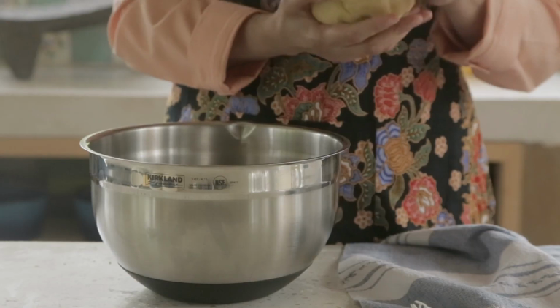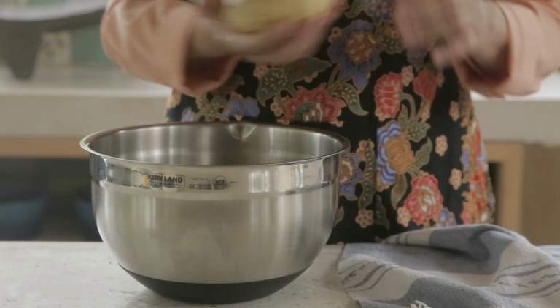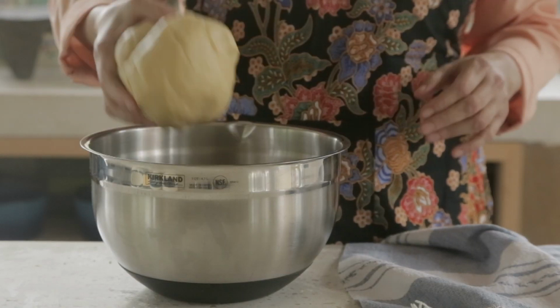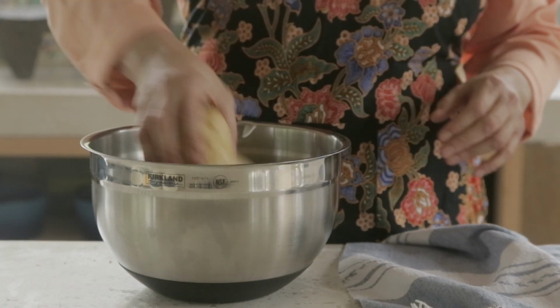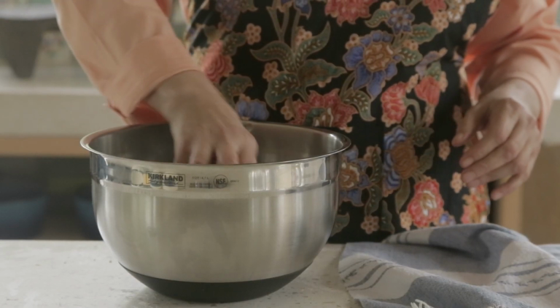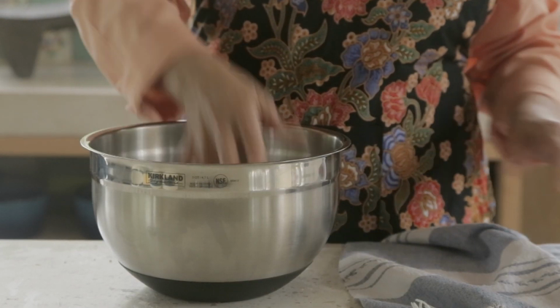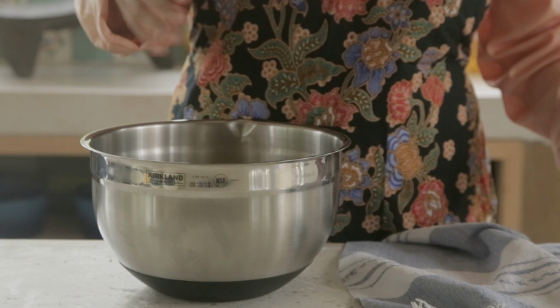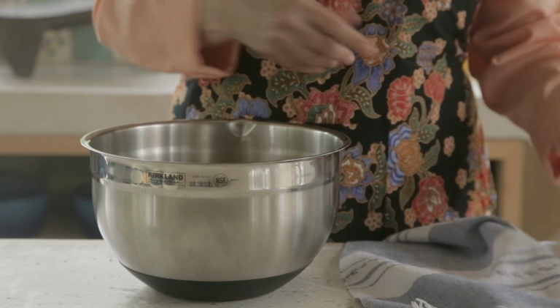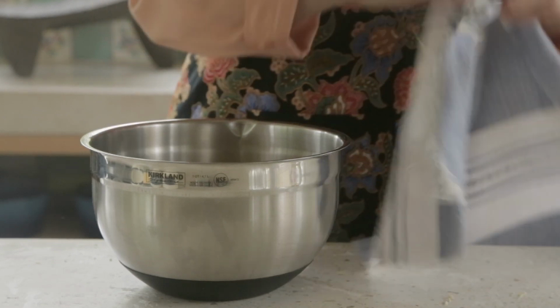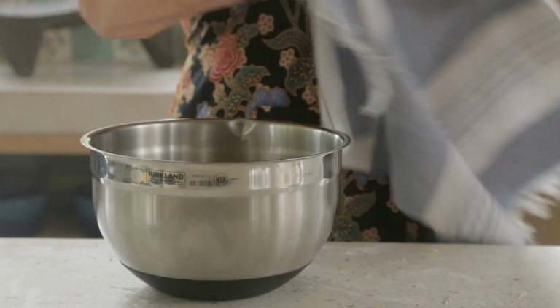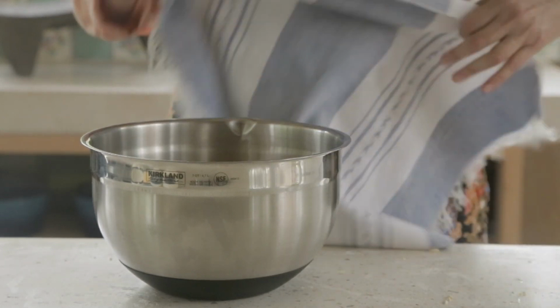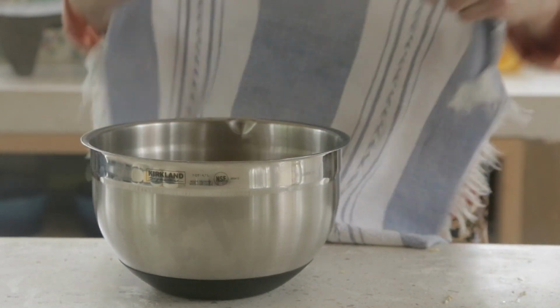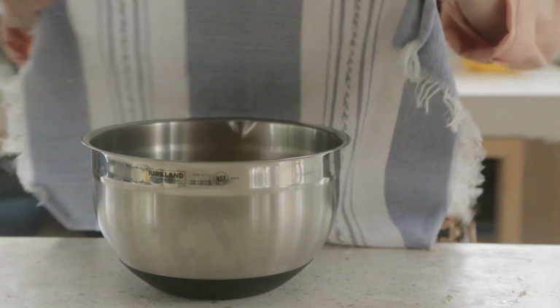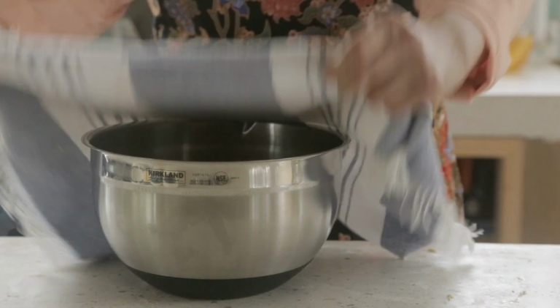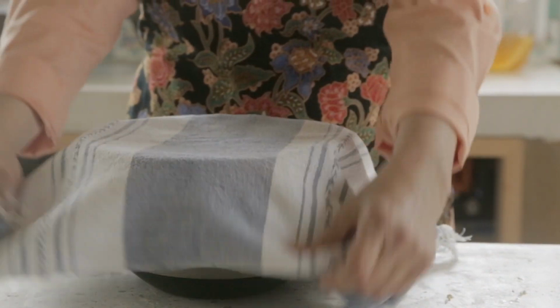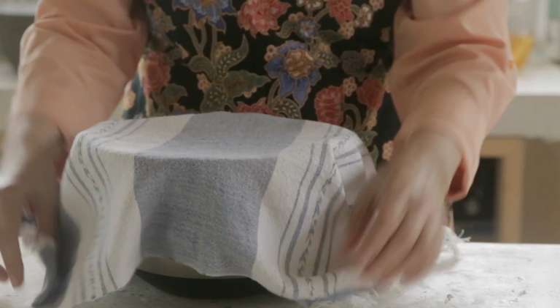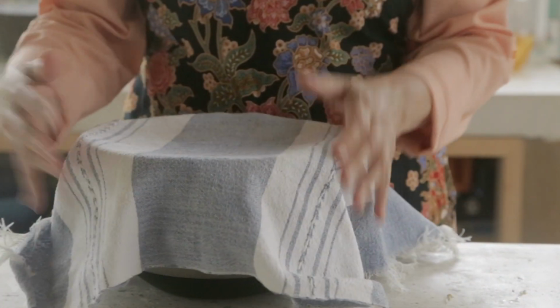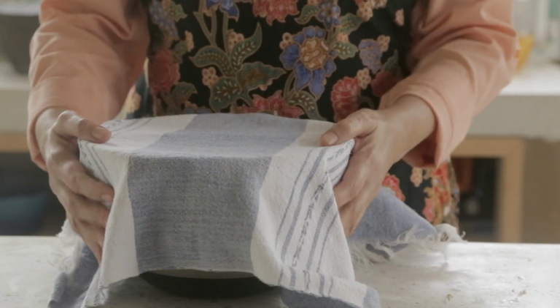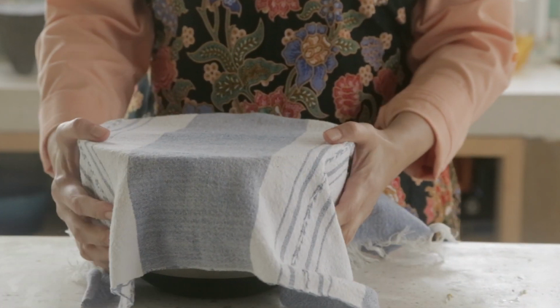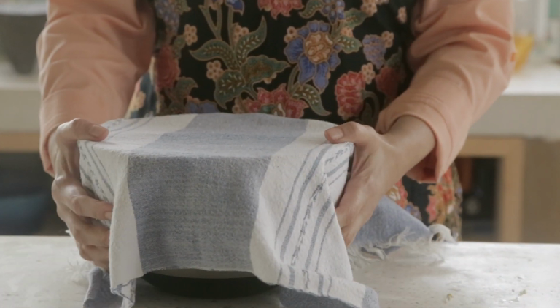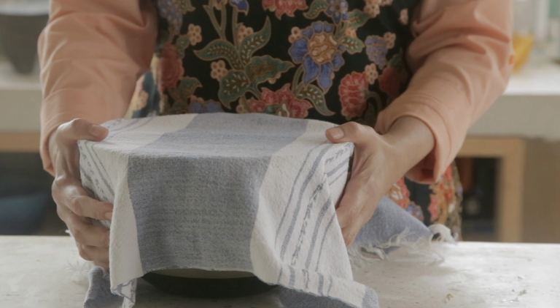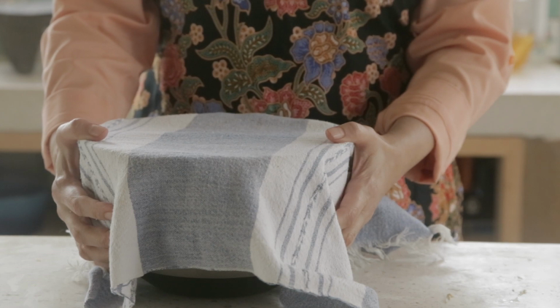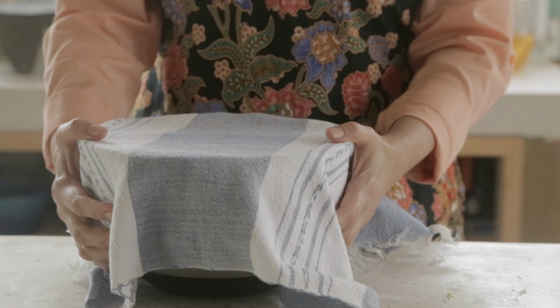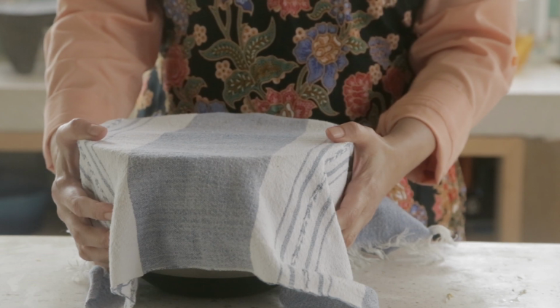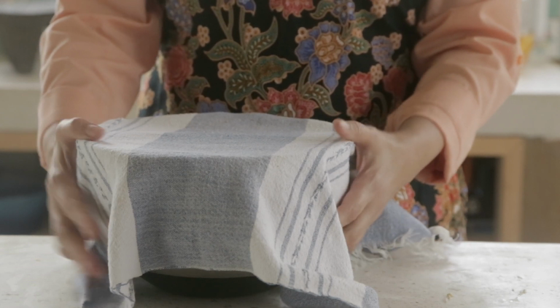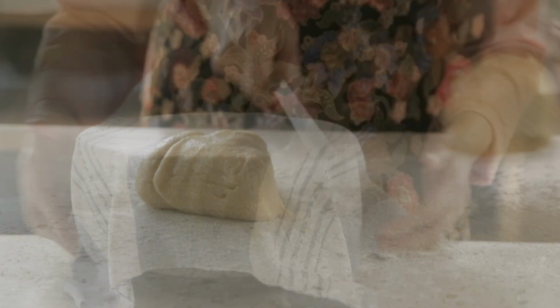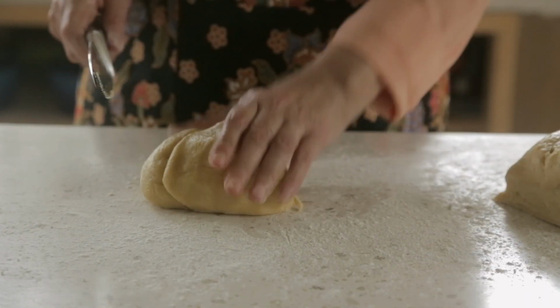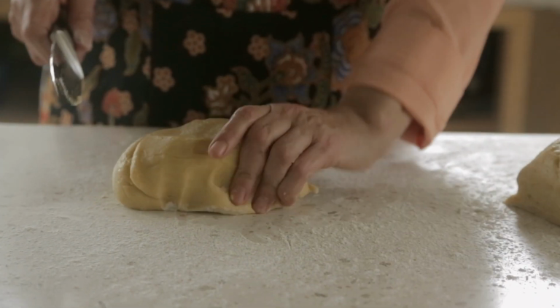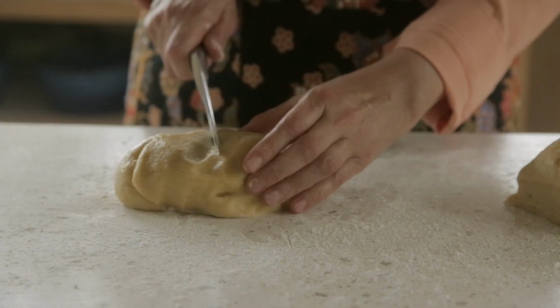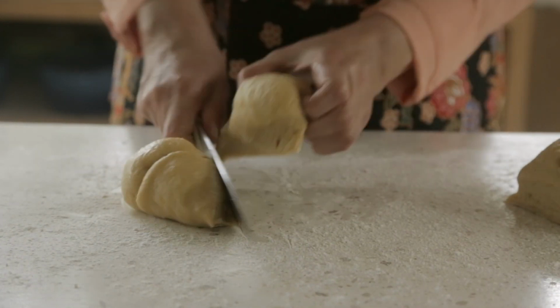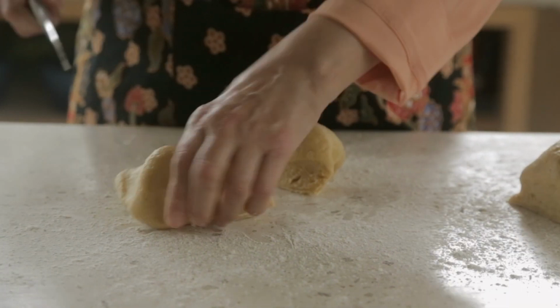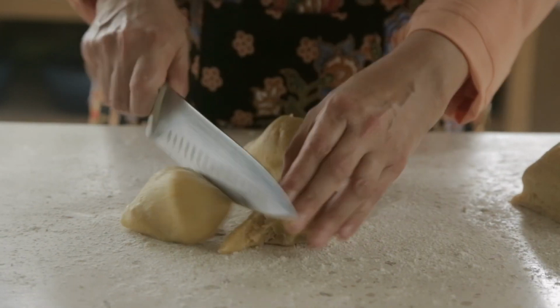Put the dough inside a bowl greased with oil. Cover with a wet rag and let sit in a warm place until it doubles its size, approximately one hour. Then divide the dough into eight equal portions.